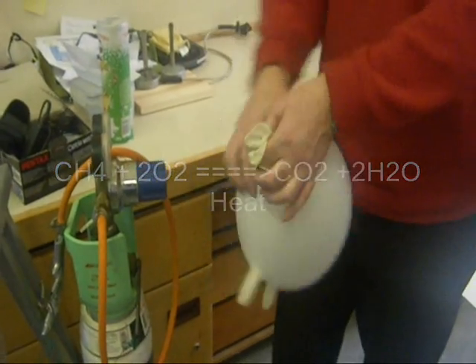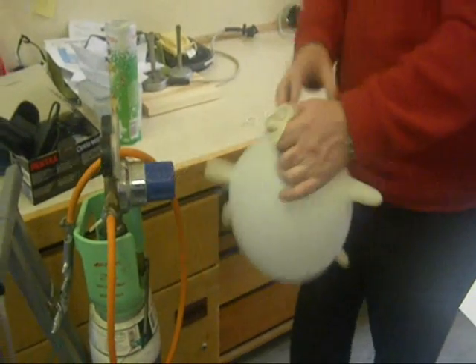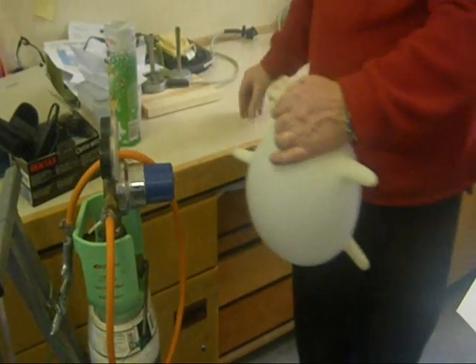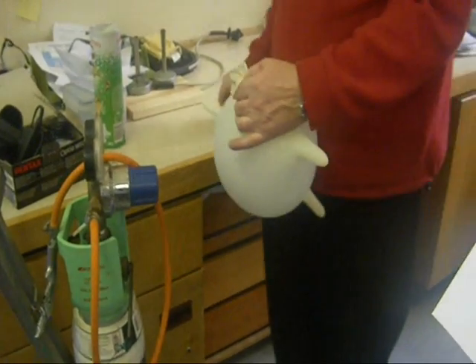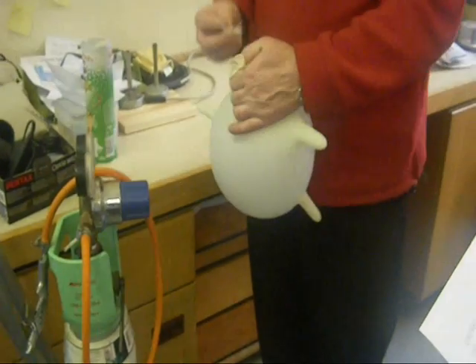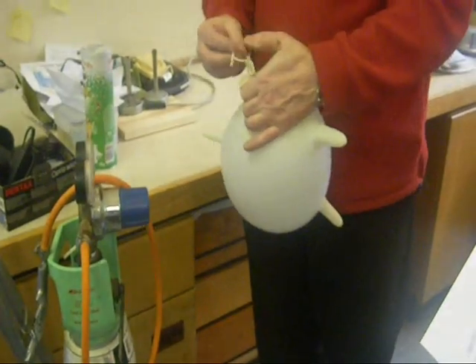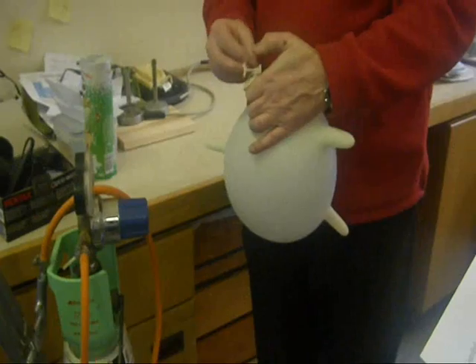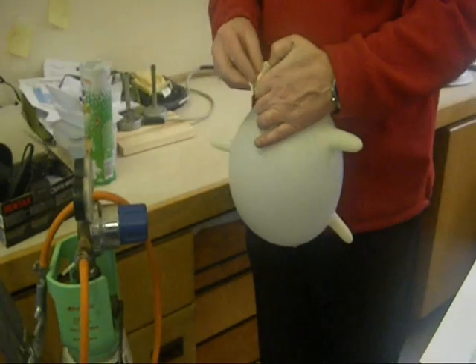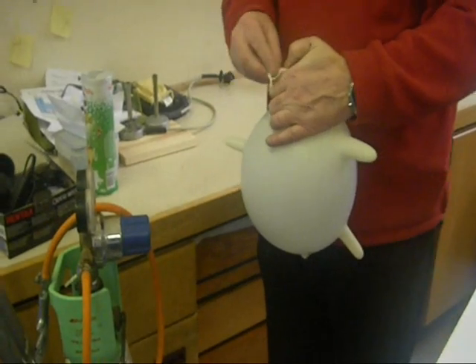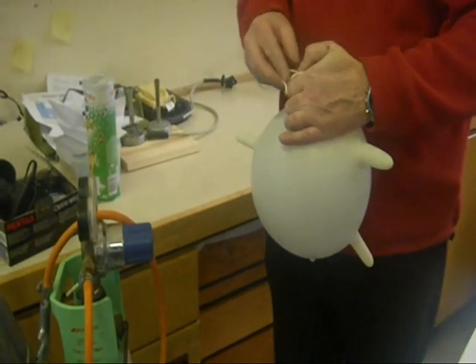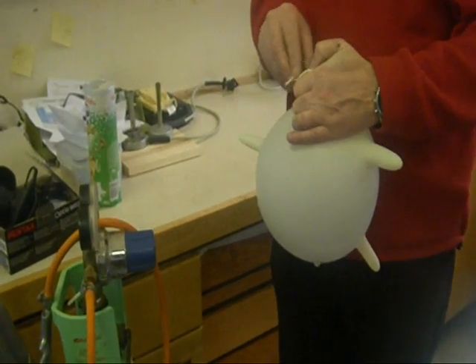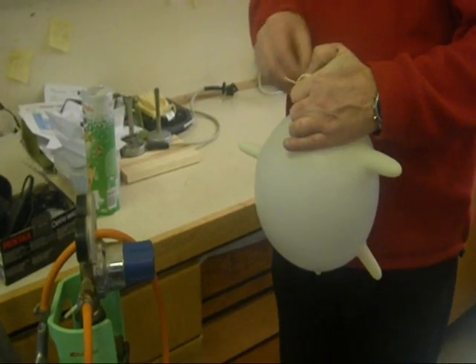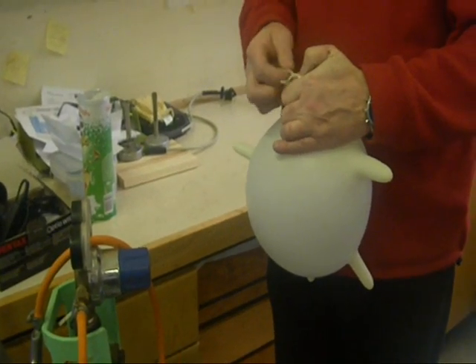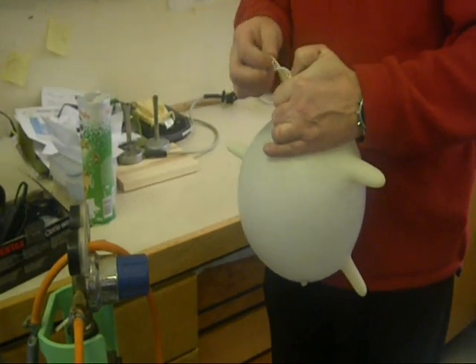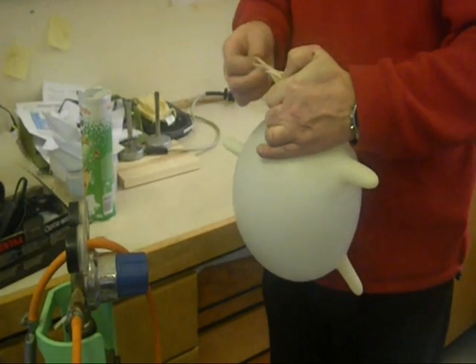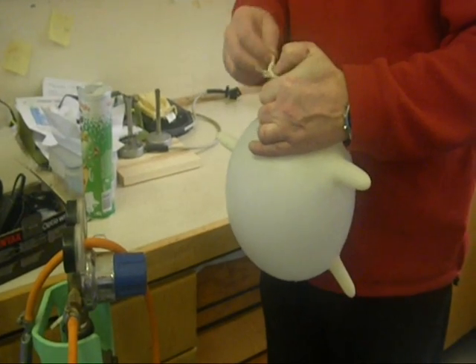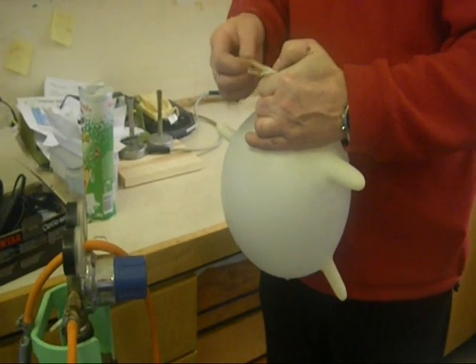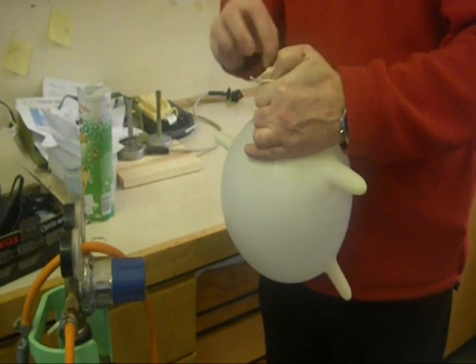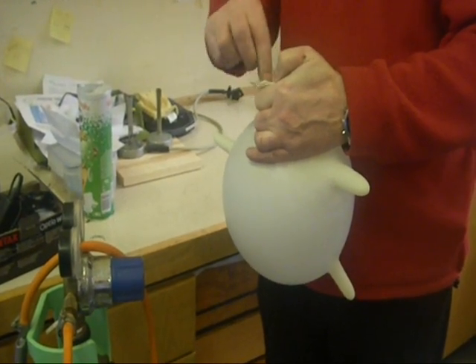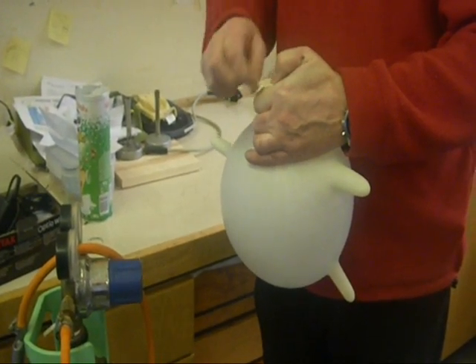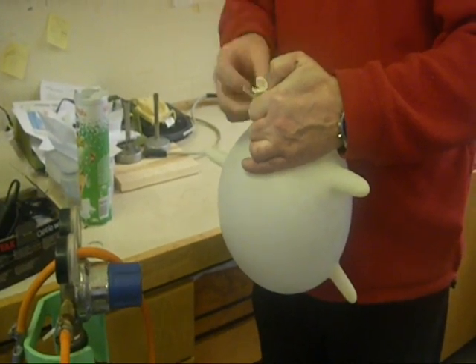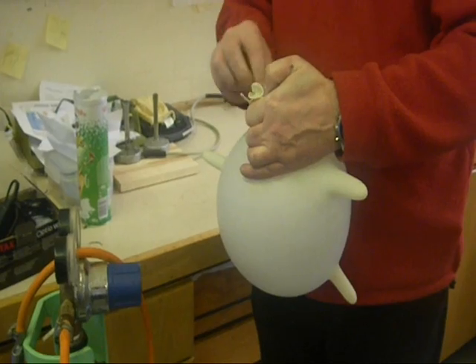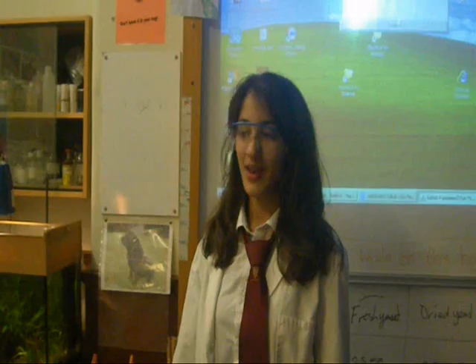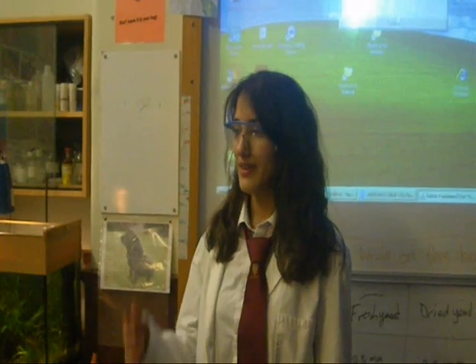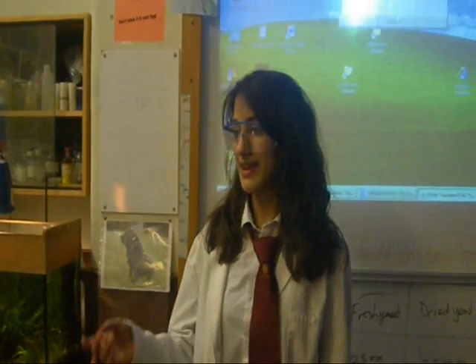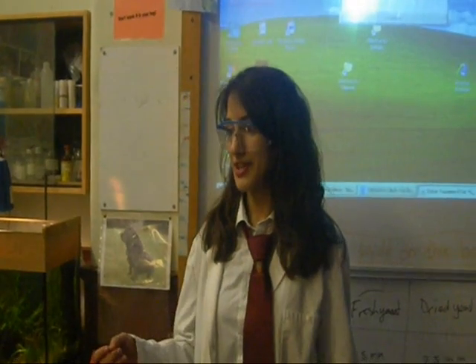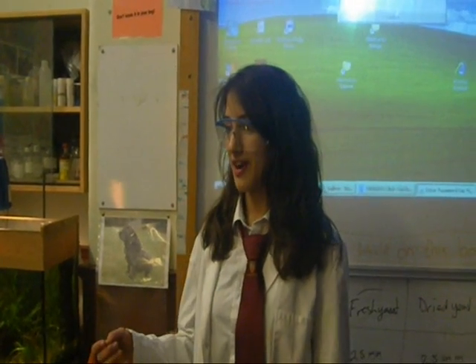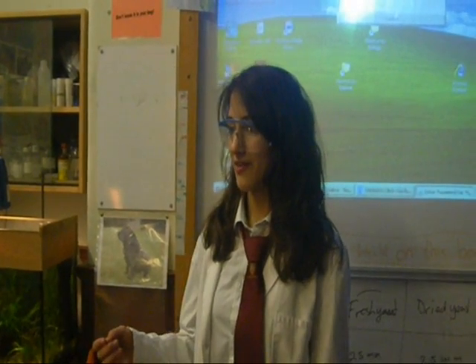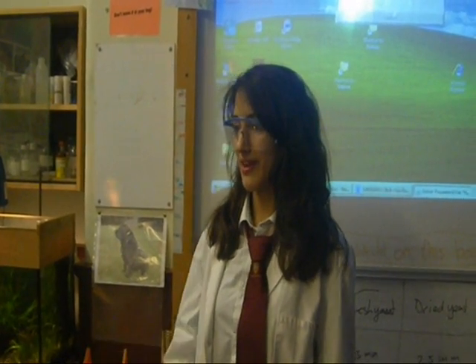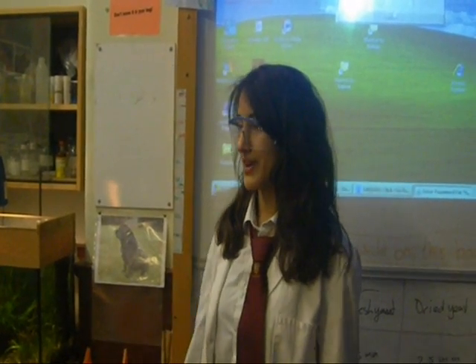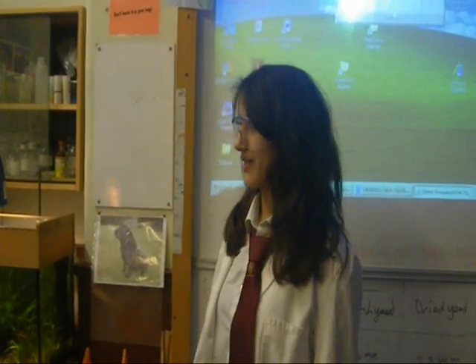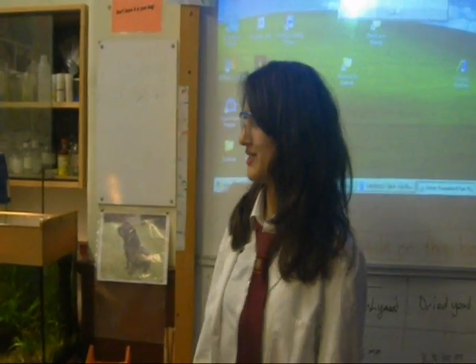It now only requires finding a willing and enthusiastic volunteer to ignite the glove. This is the demonstration of methane burning in oxygen.